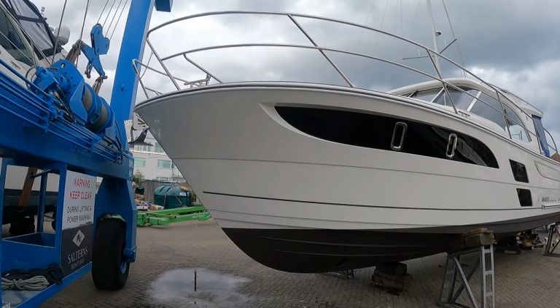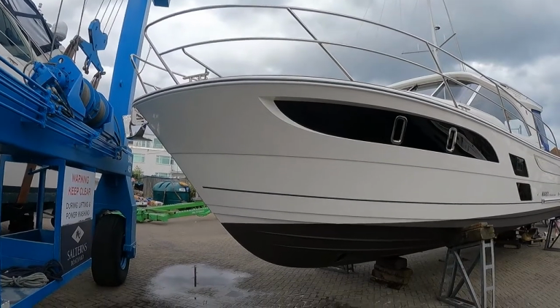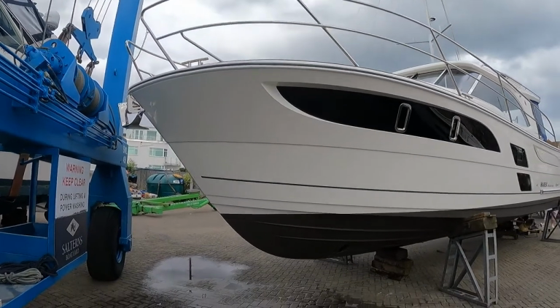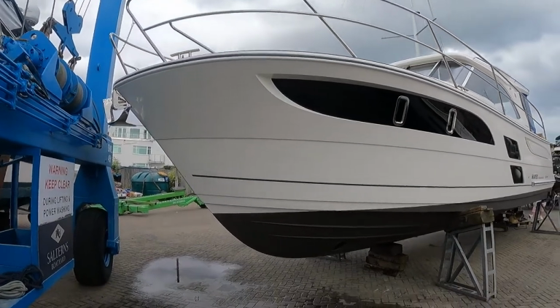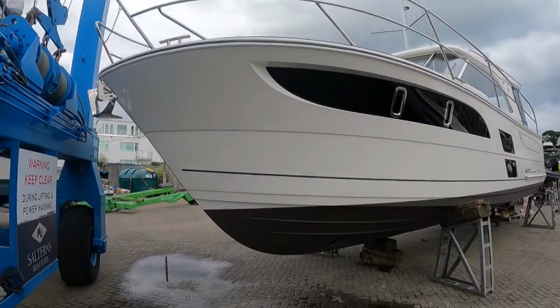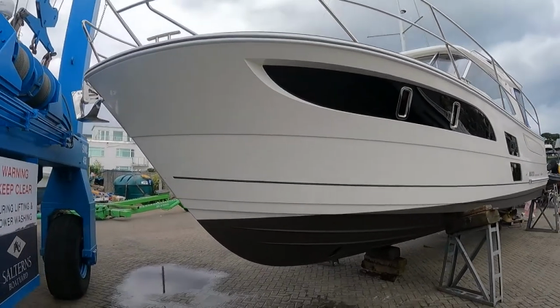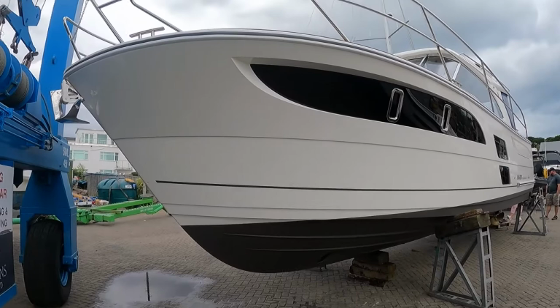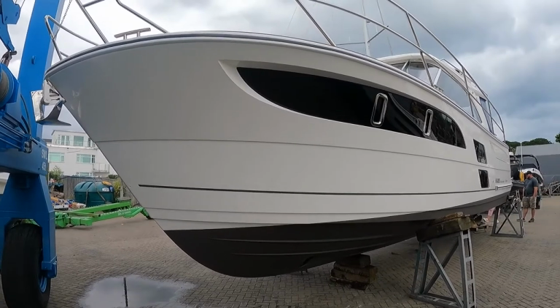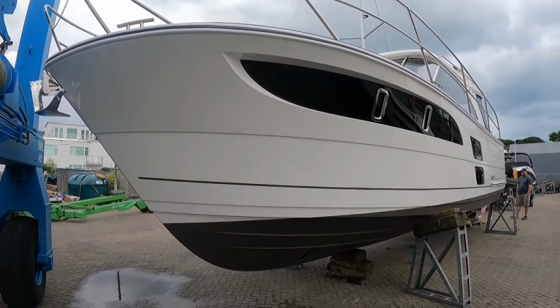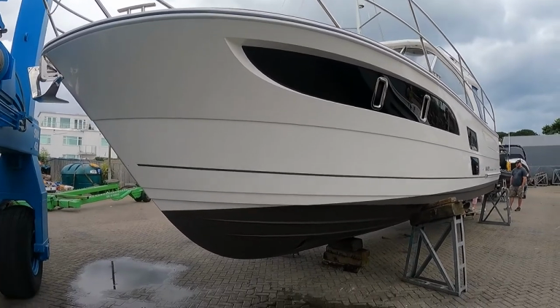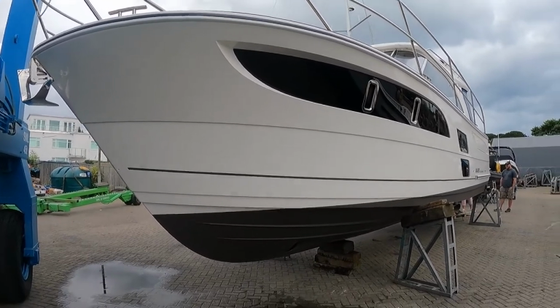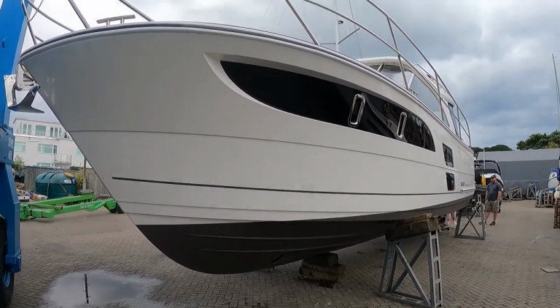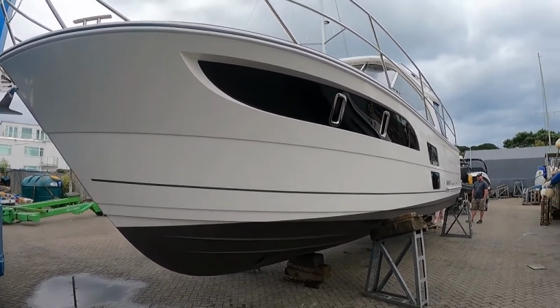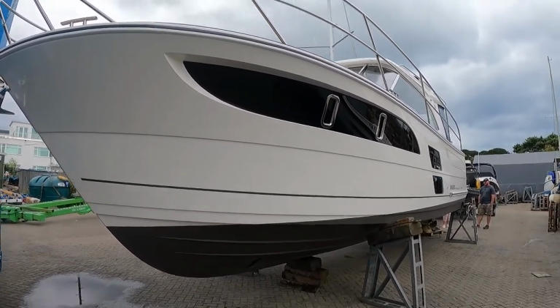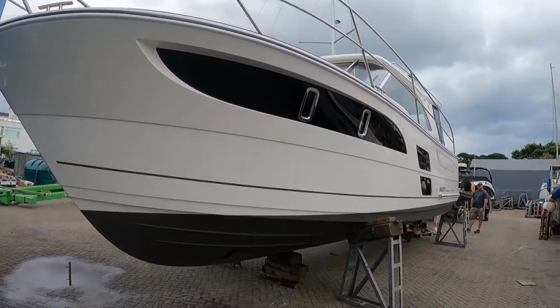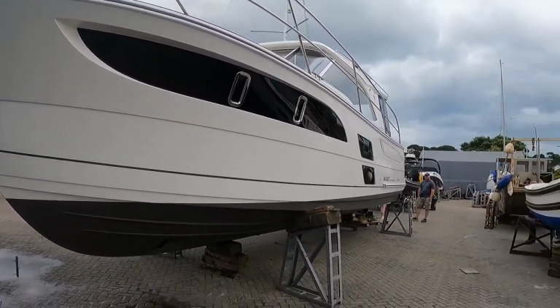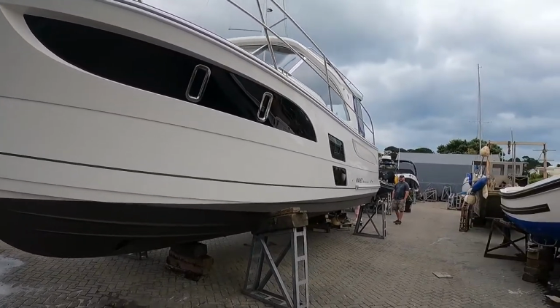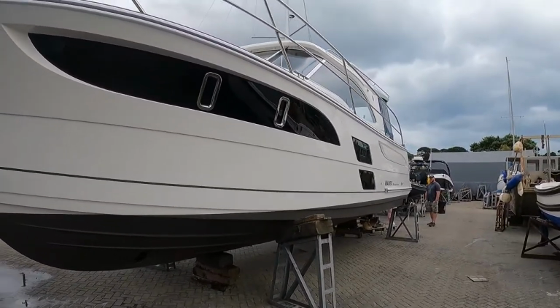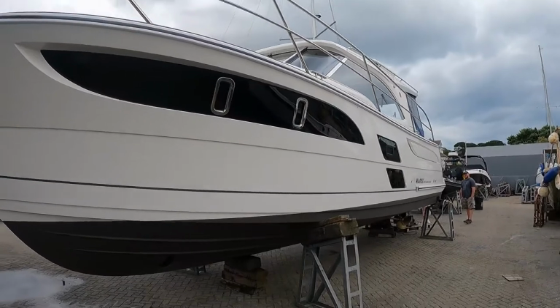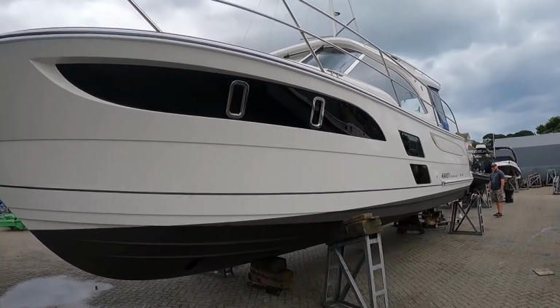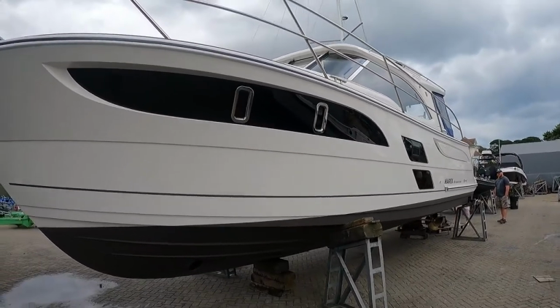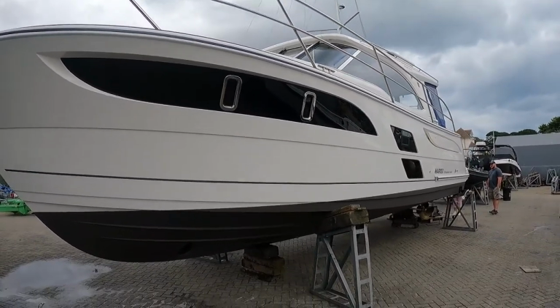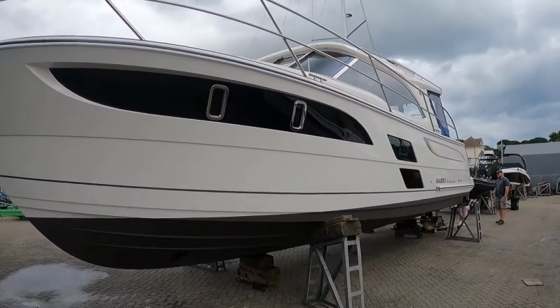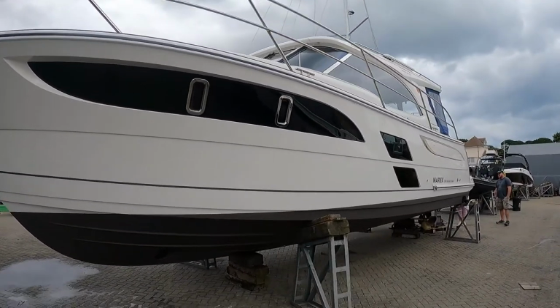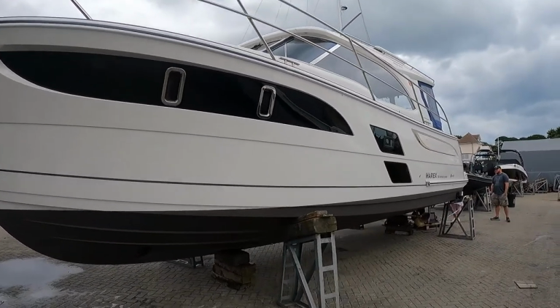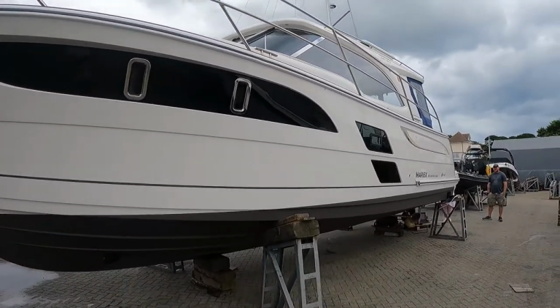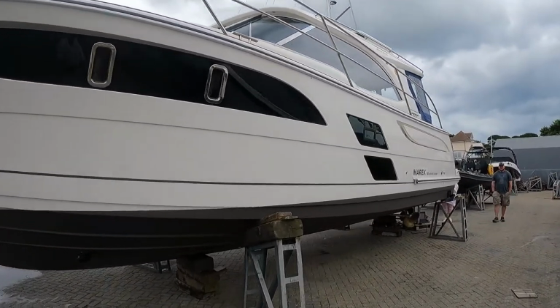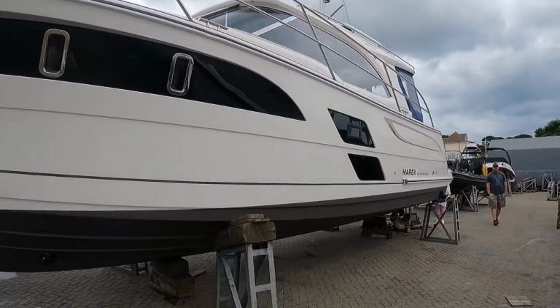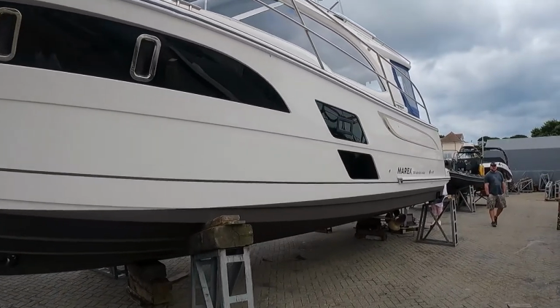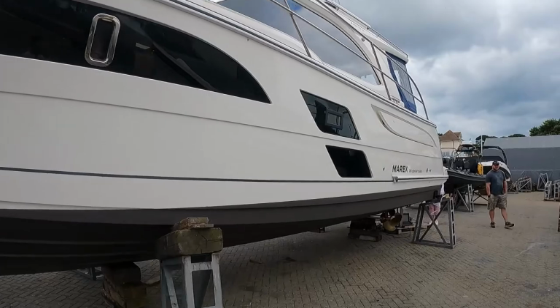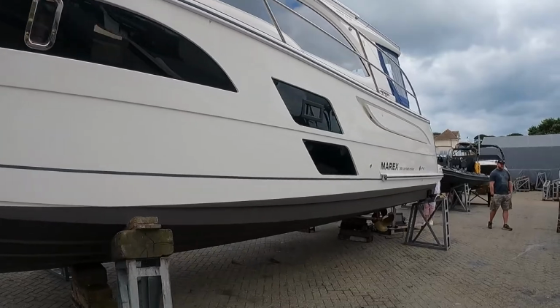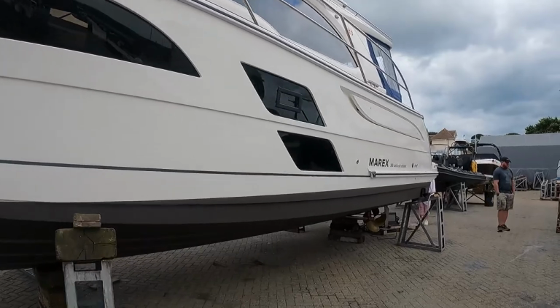Here she is — the Marex 360 Cabriolet Cruiser, which we've just taken delivery of today and which is going to be our CJR test boat. Underneath, we're 3D scanning the hull at the moment.